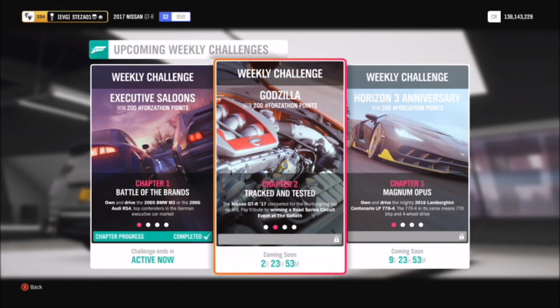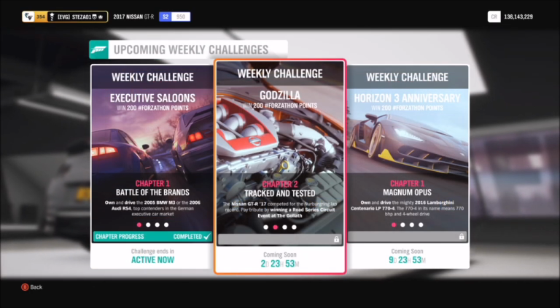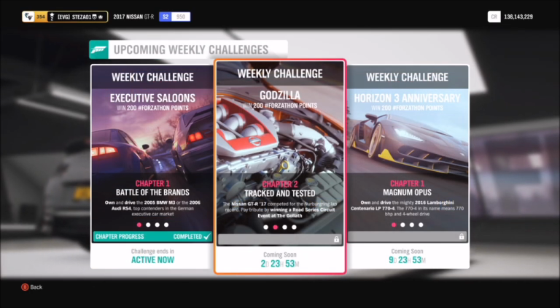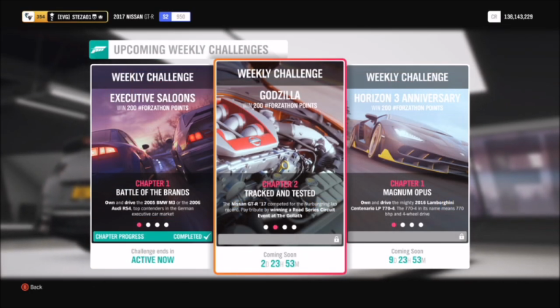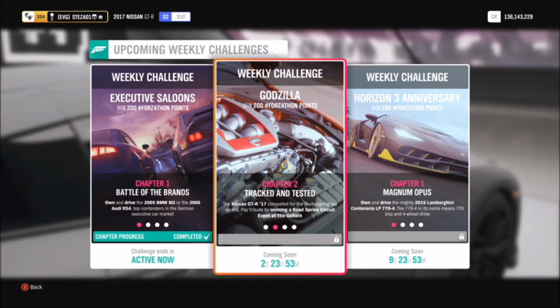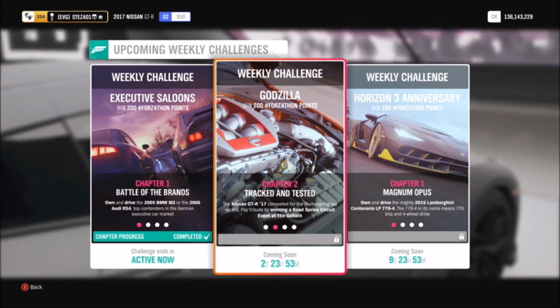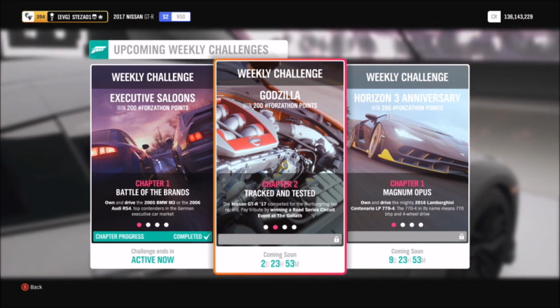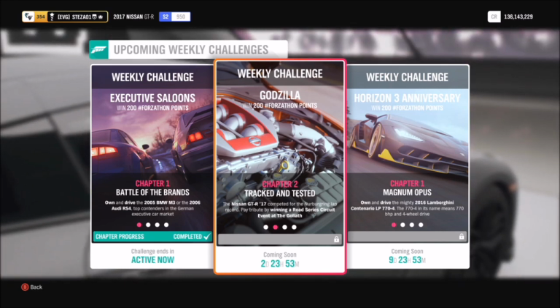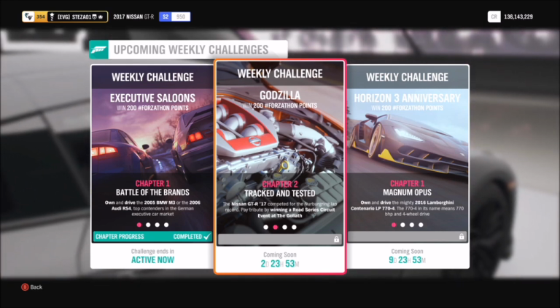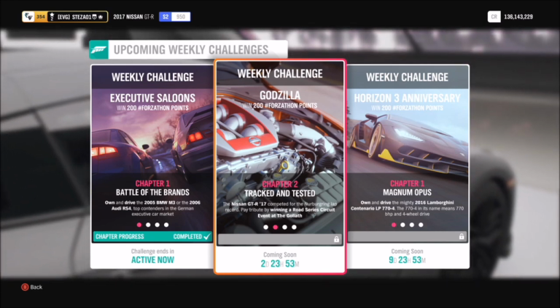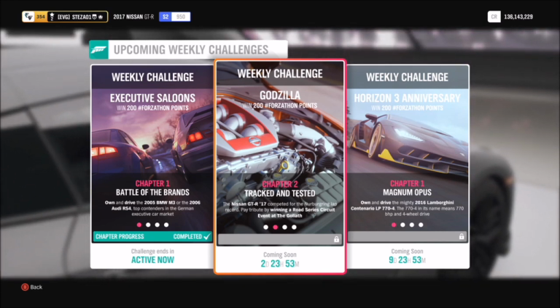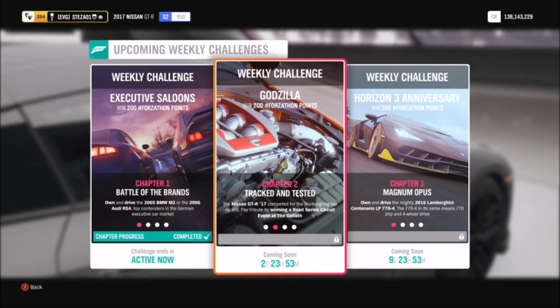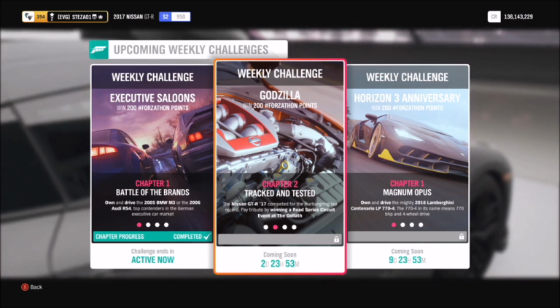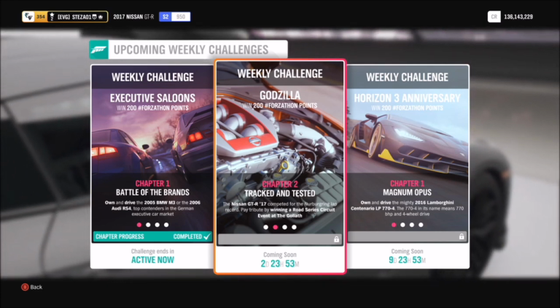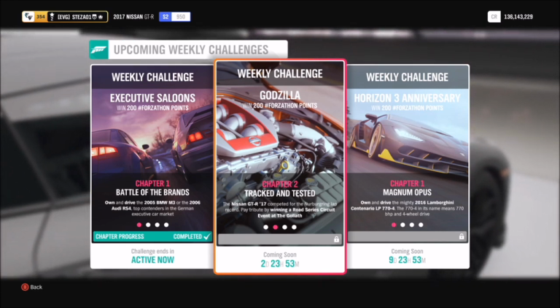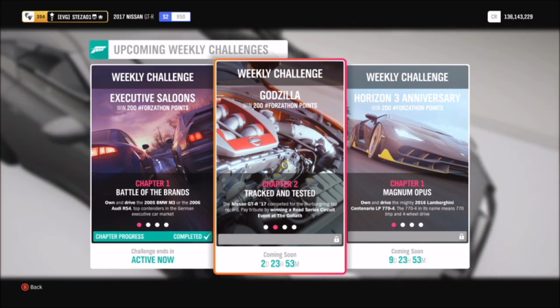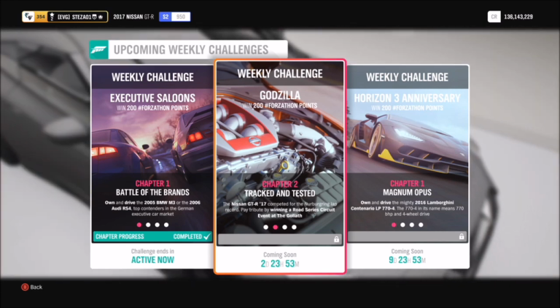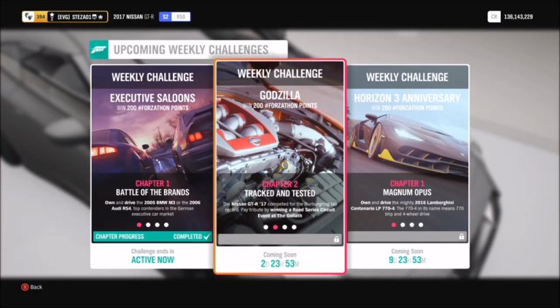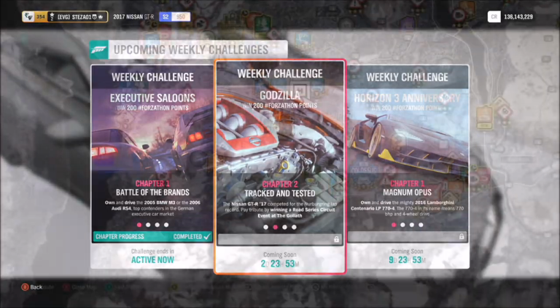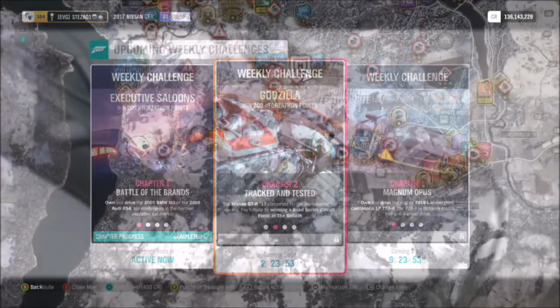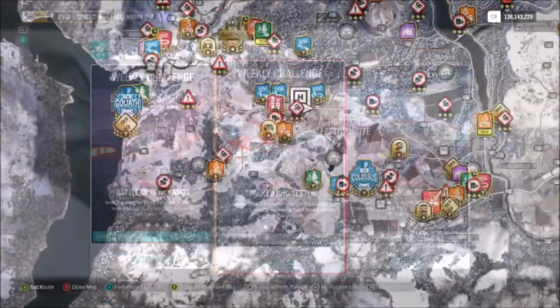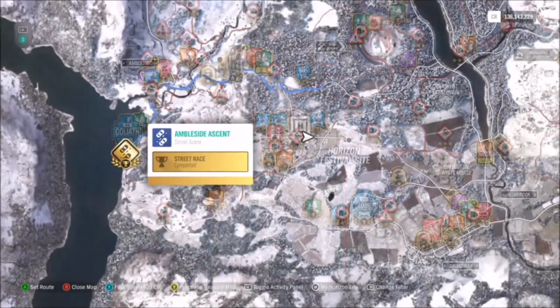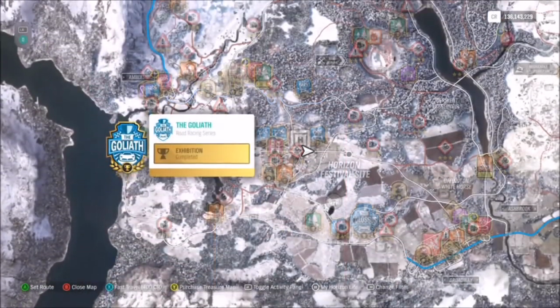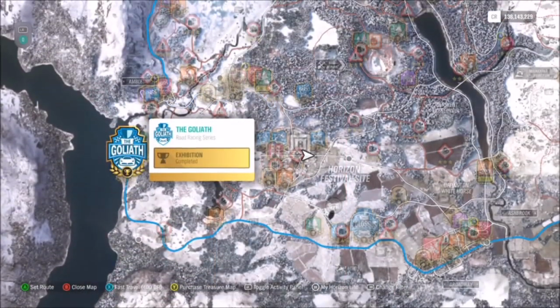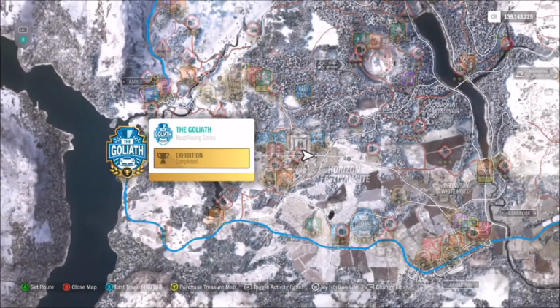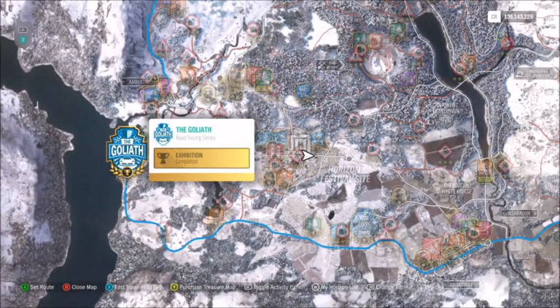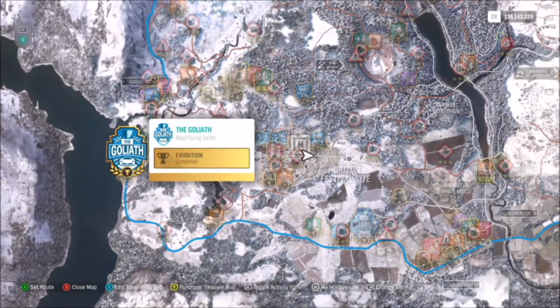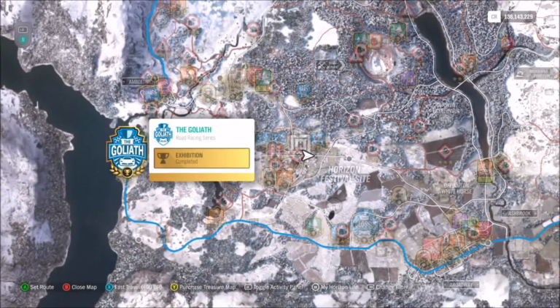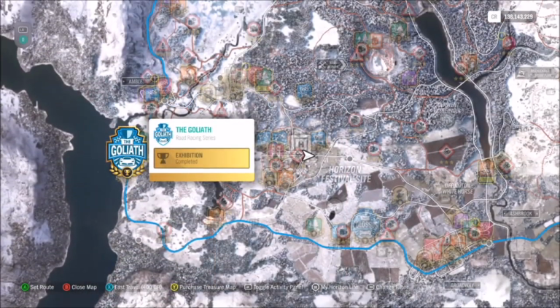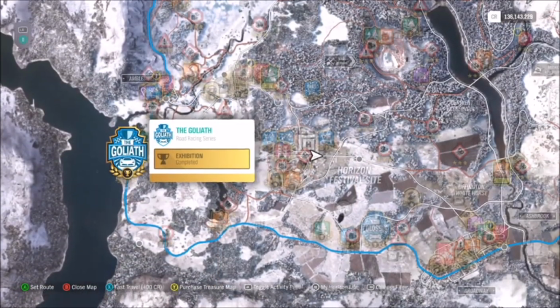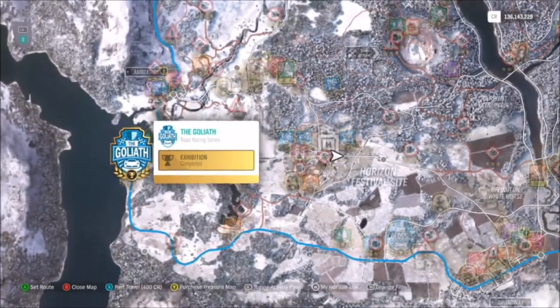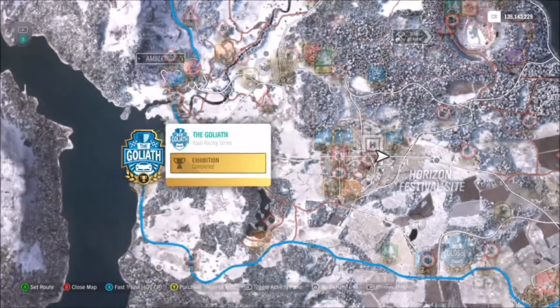The first challenge wants you to win a road series circuit event at the Goliath. What I have done for you is created a lapped event which is only one lap, so it's pretty easy.